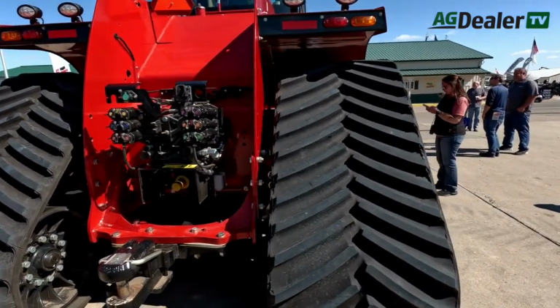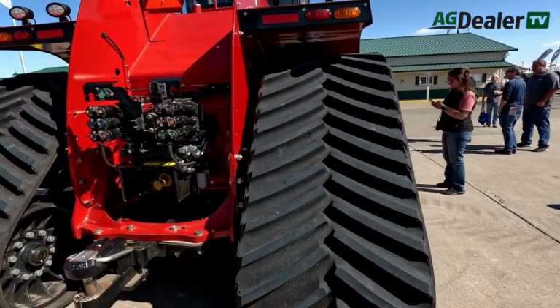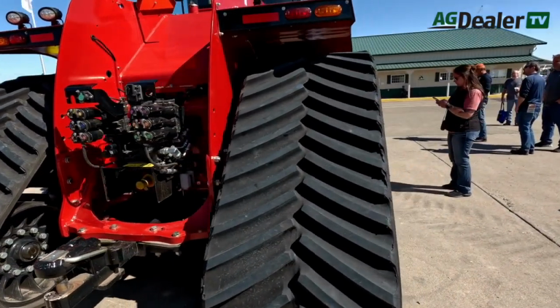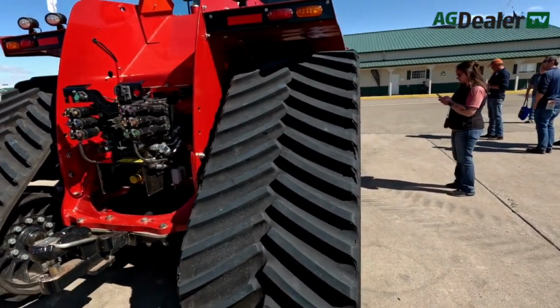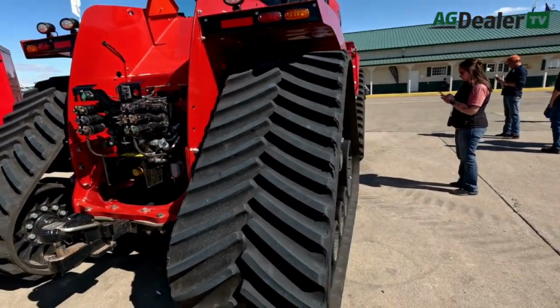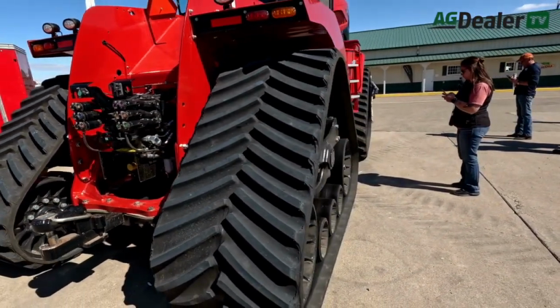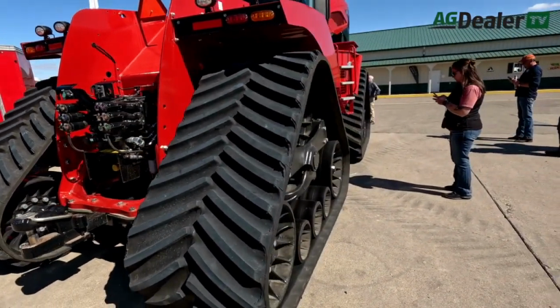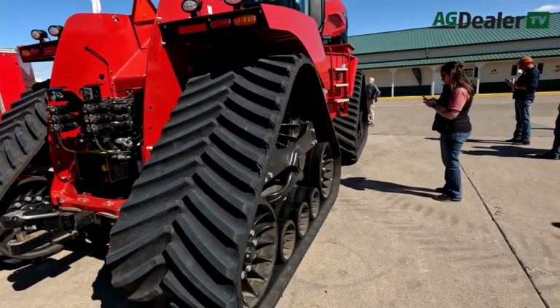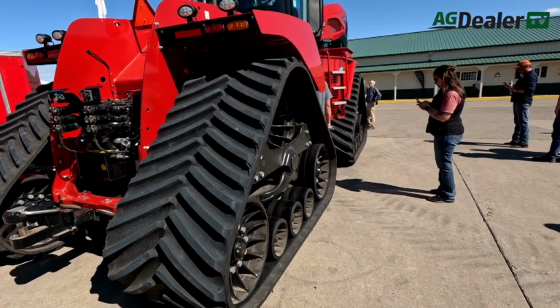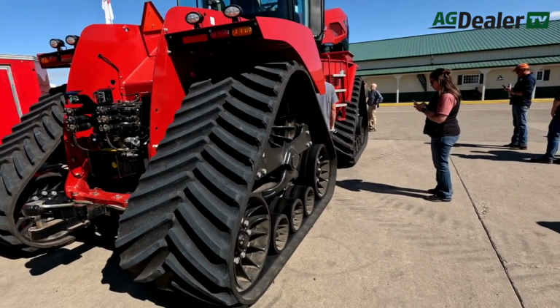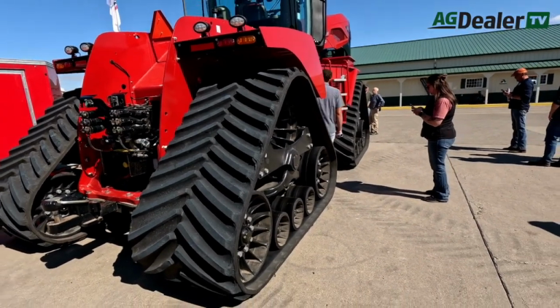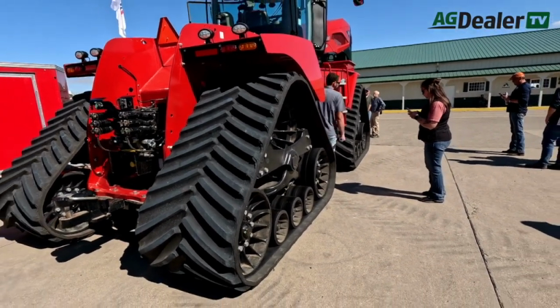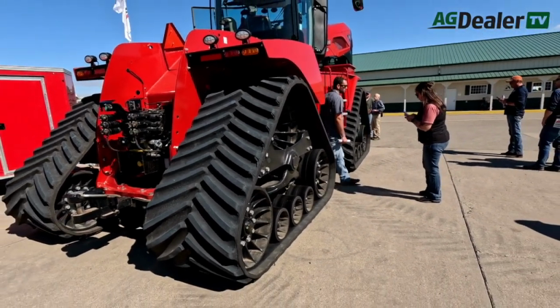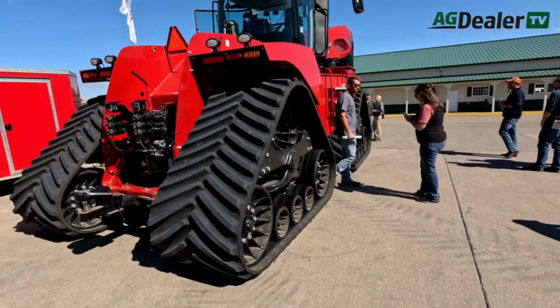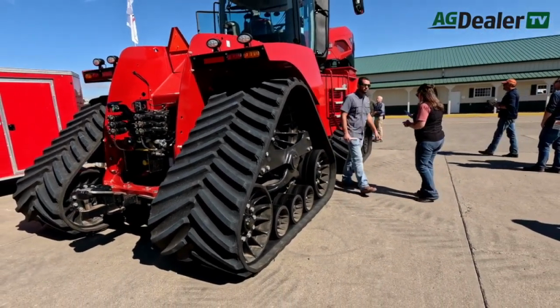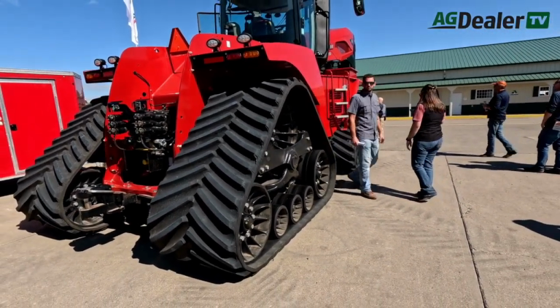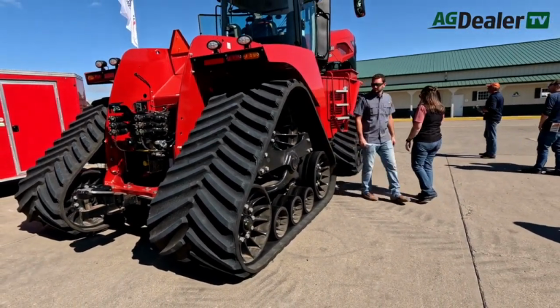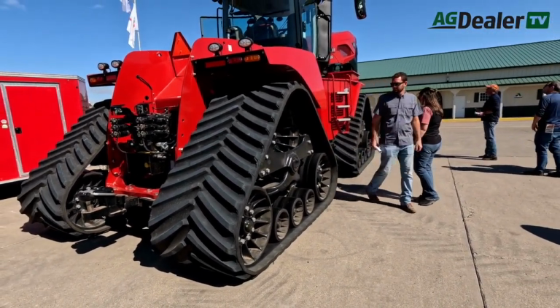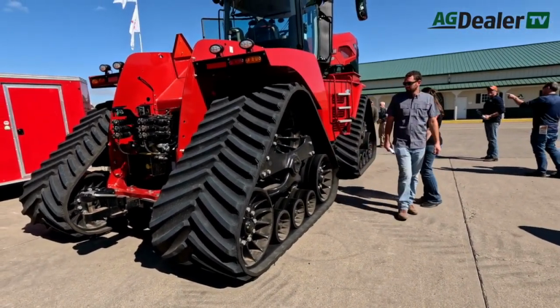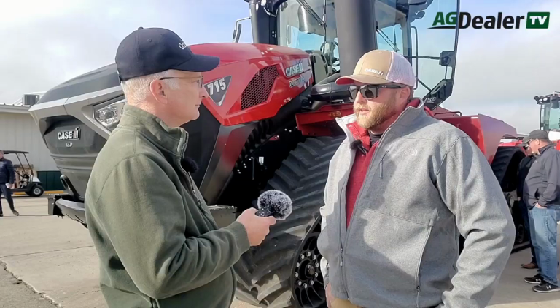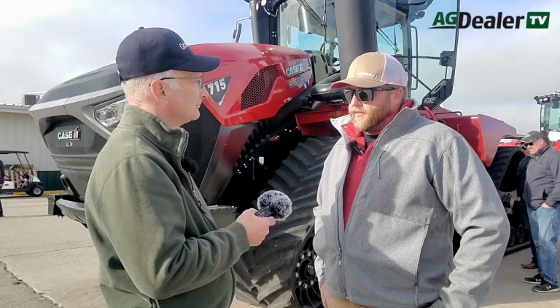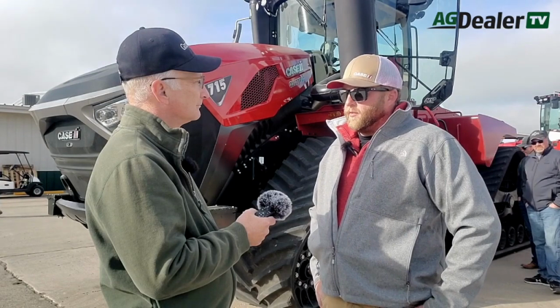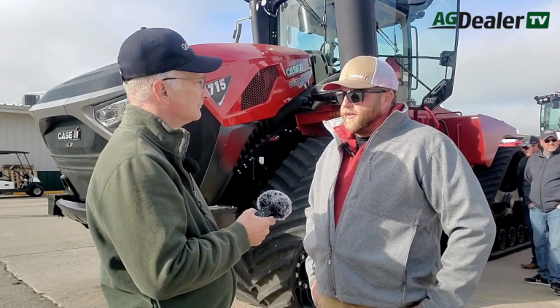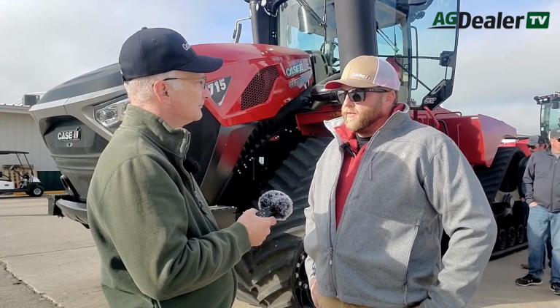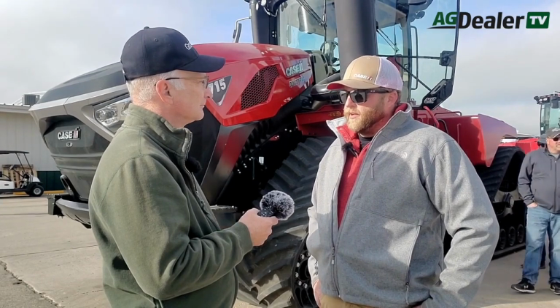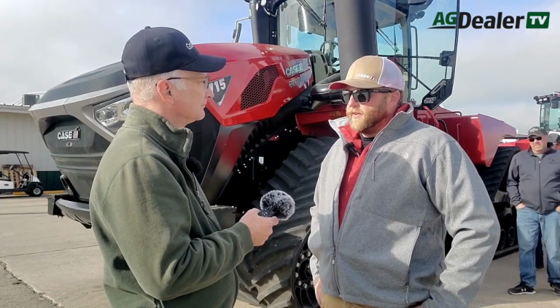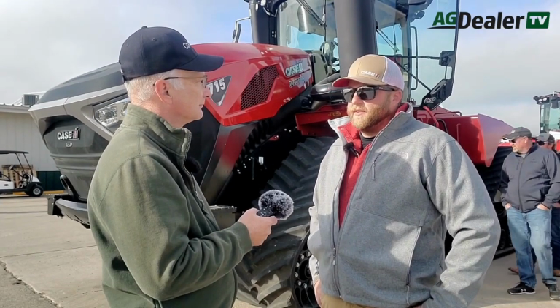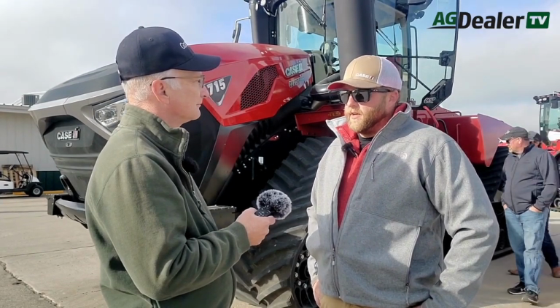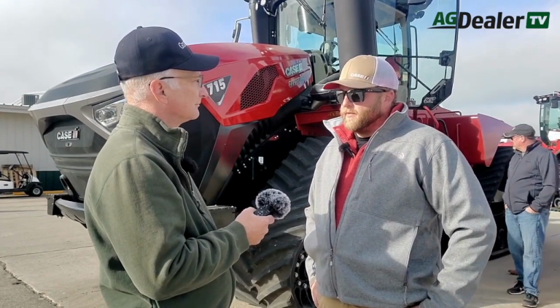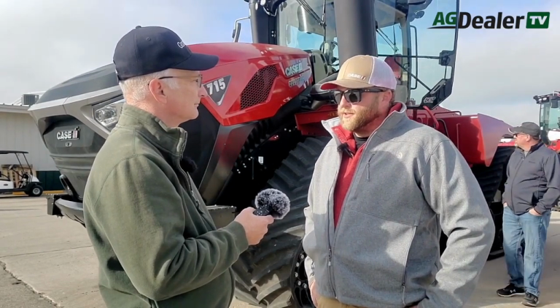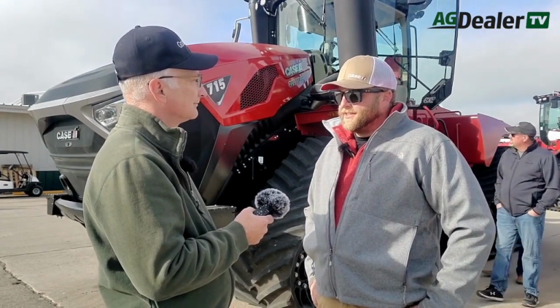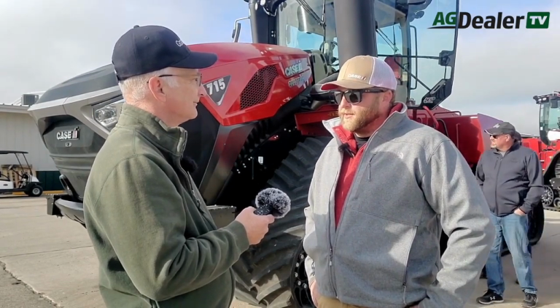When will this be arriving on dealers' lots? This is a model year 2024 tractor, so it is available to order today and will be delivered for the 2024 season.